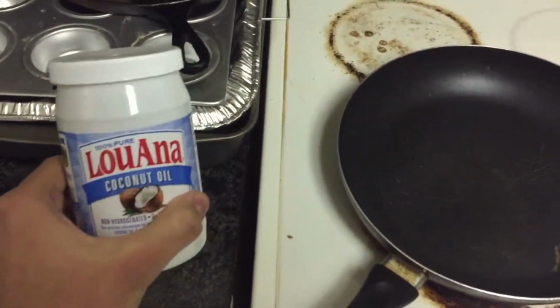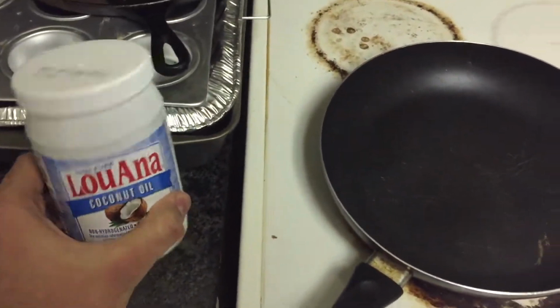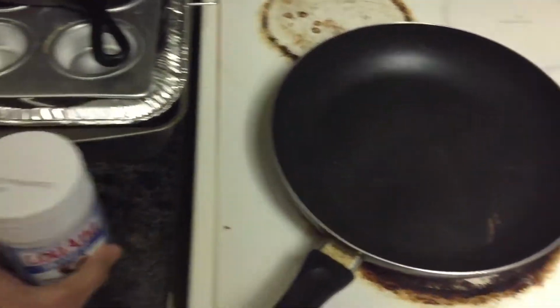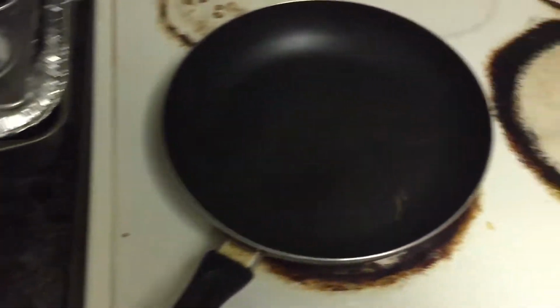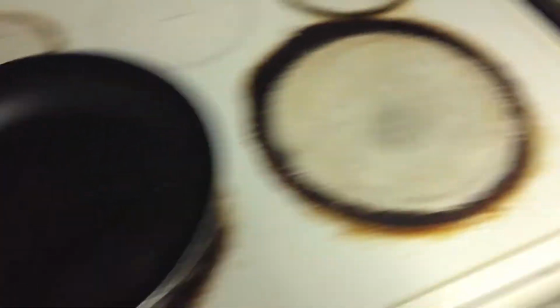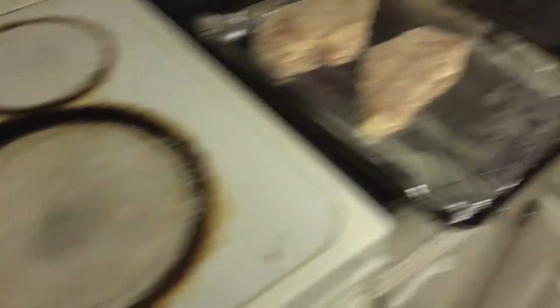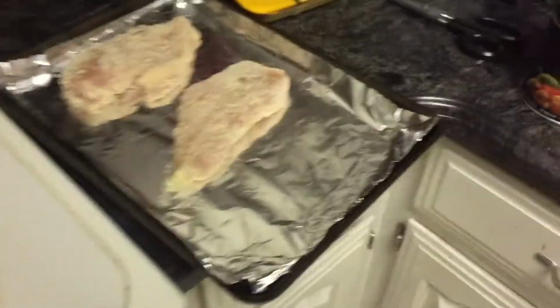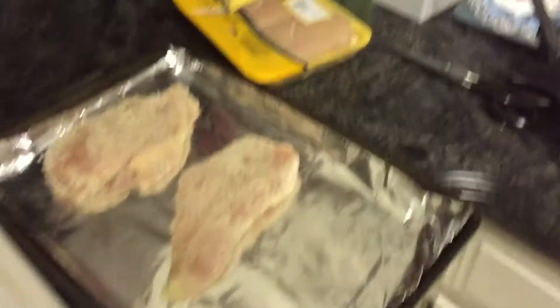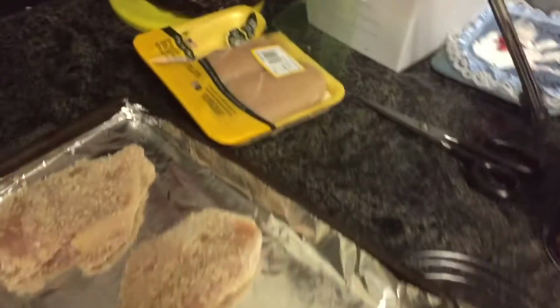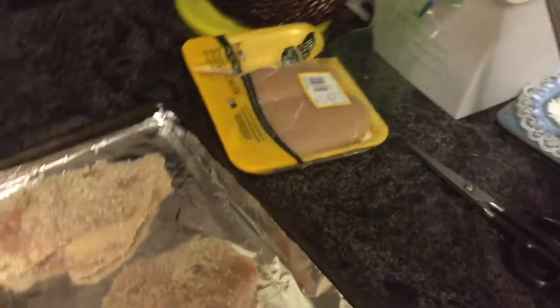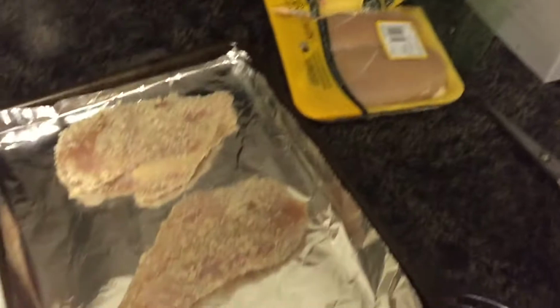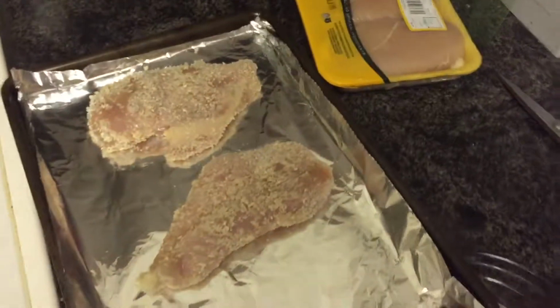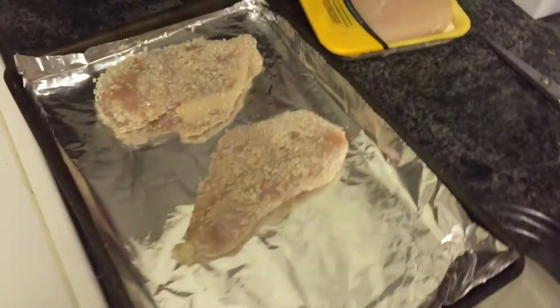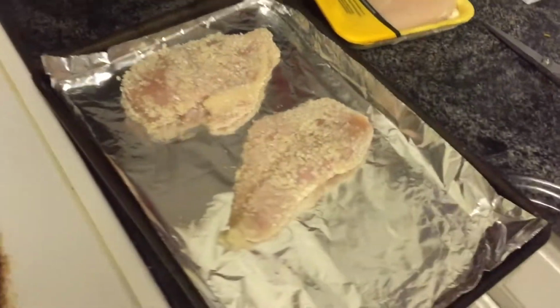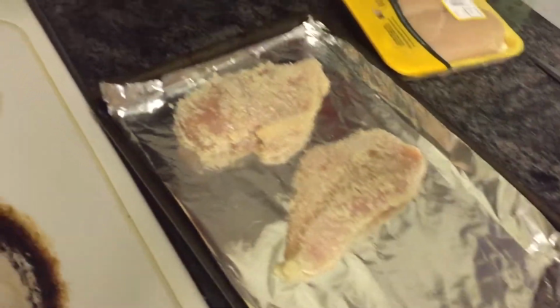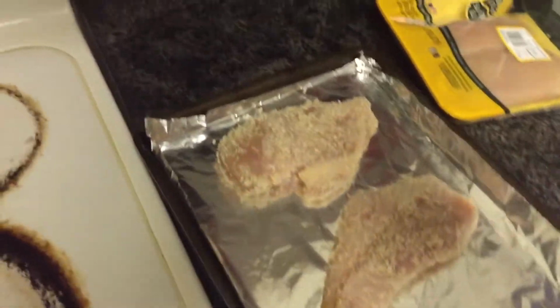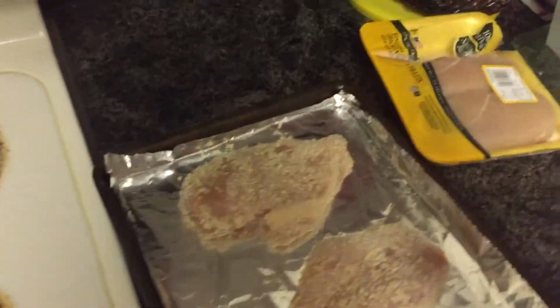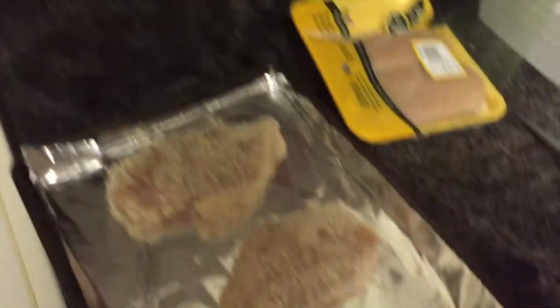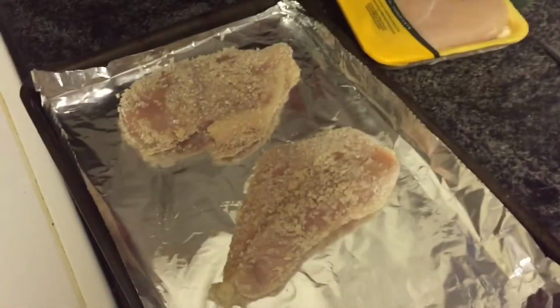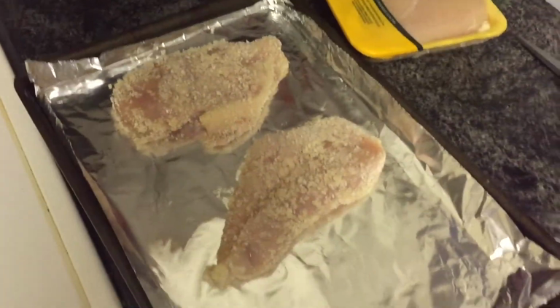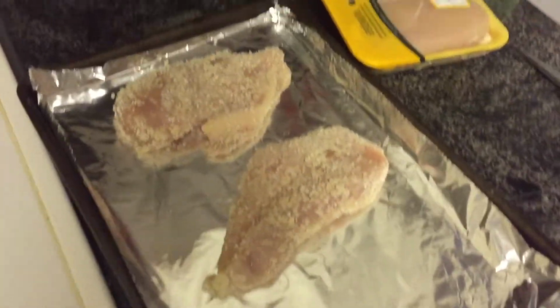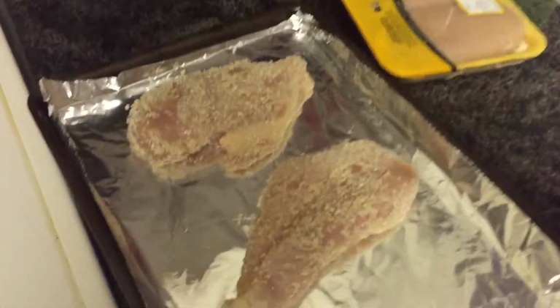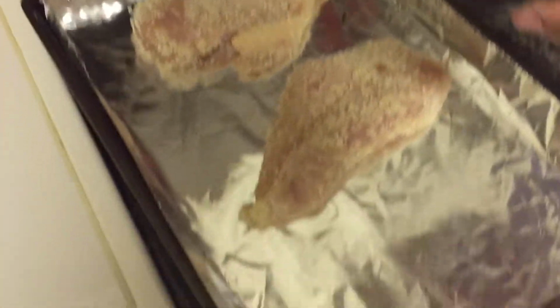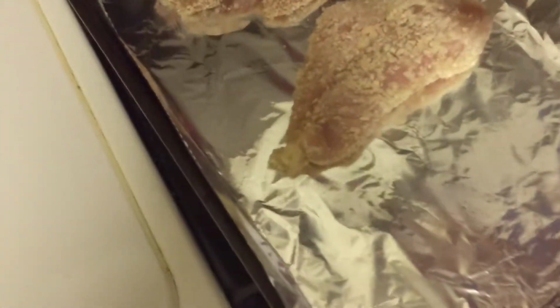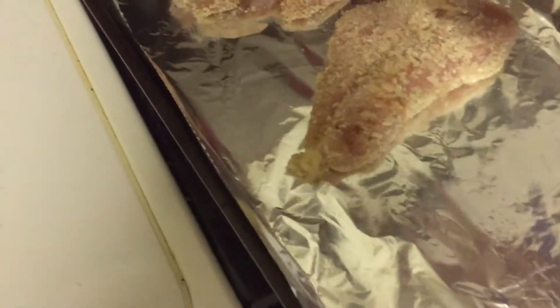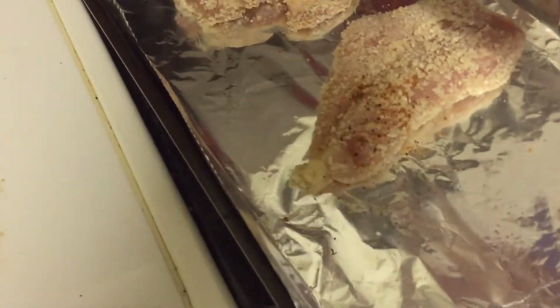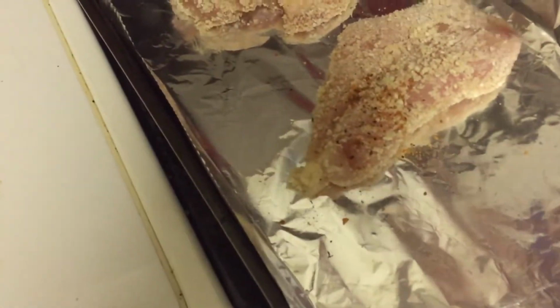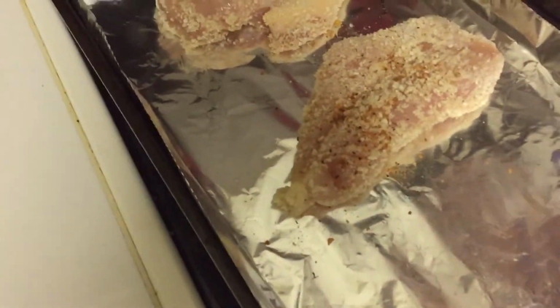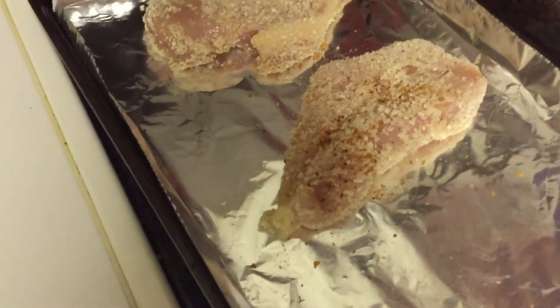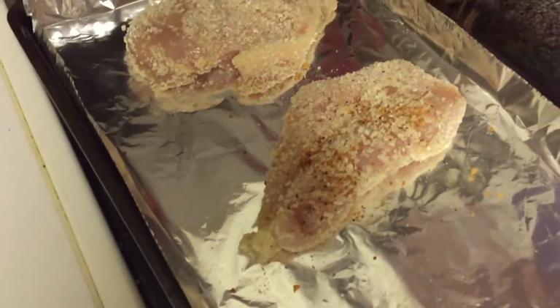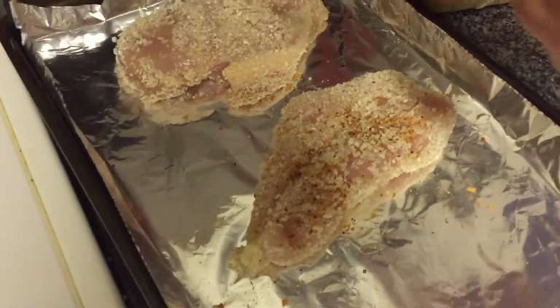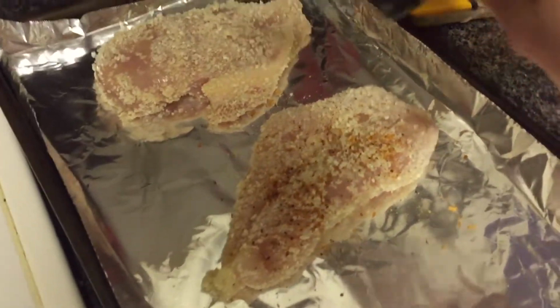Next, heat up the skillet to about medium and get ready to put in the coconut oil. In the meantime, I'm going to season the chicken — I only like to season one side because I'm going for low sodium, but you can do both sides if you want.